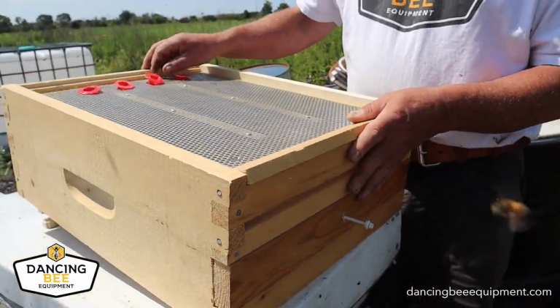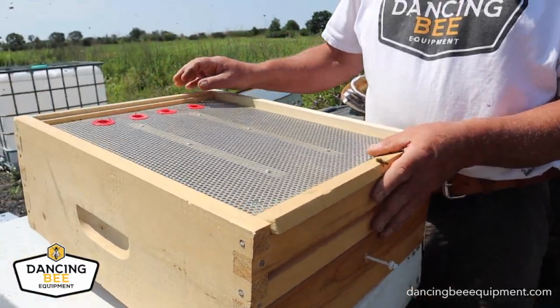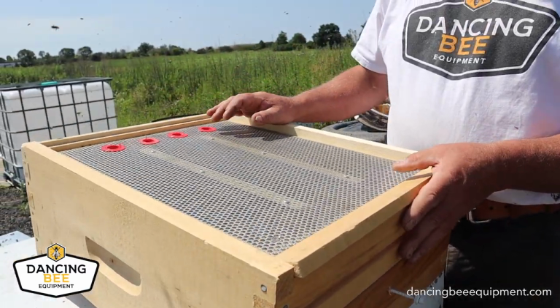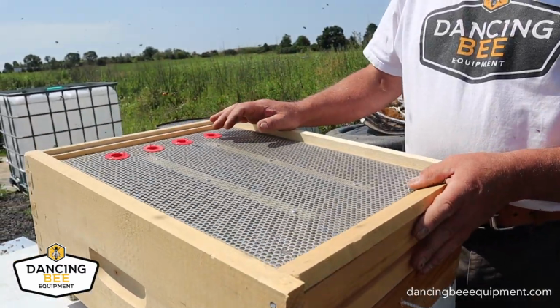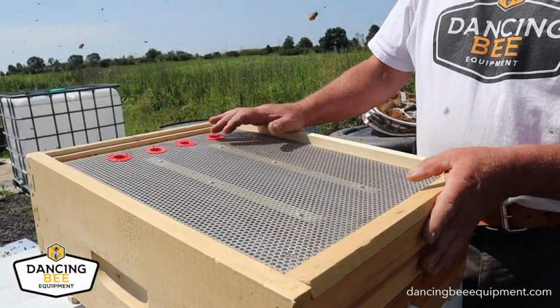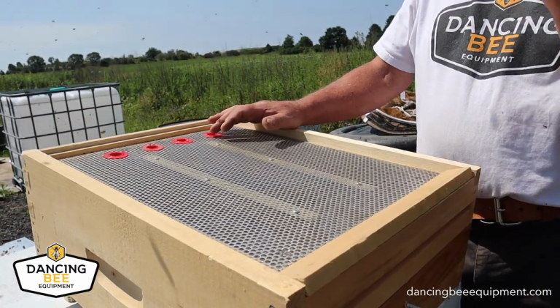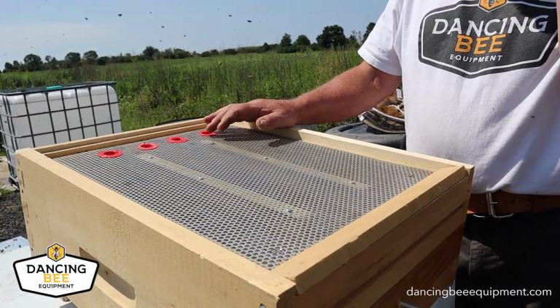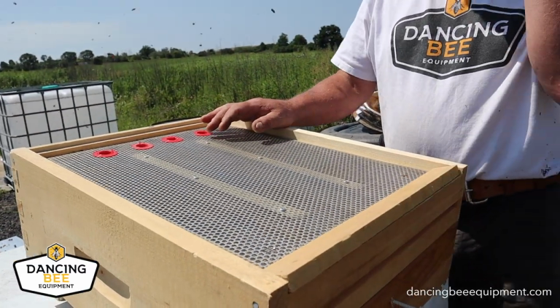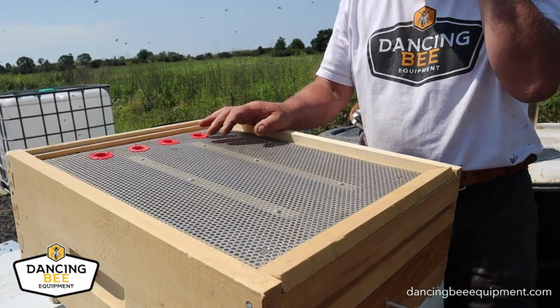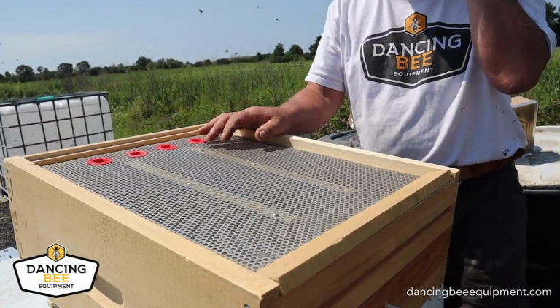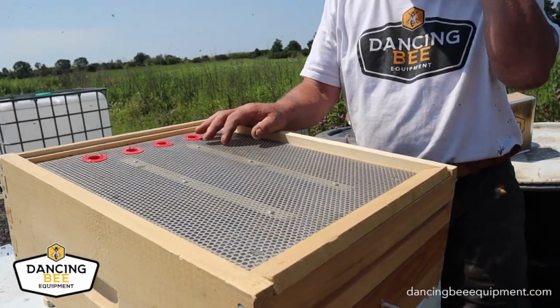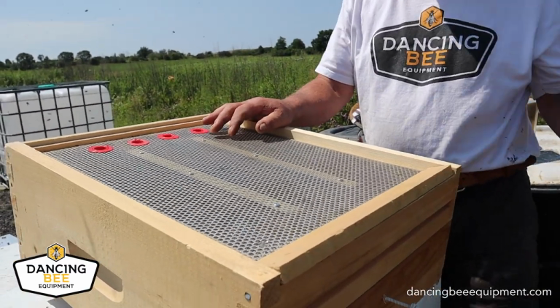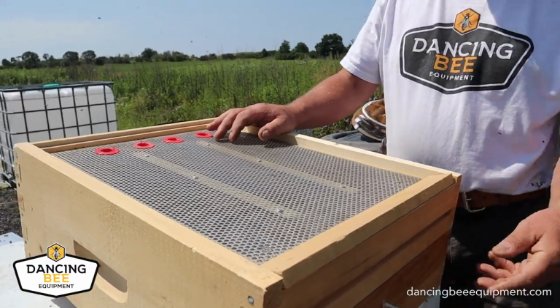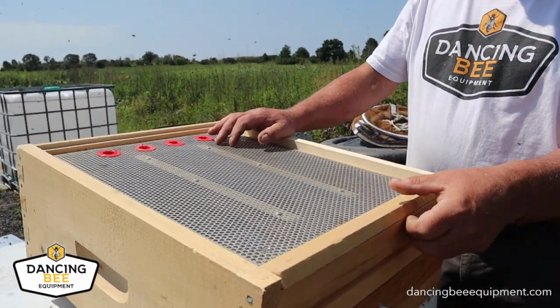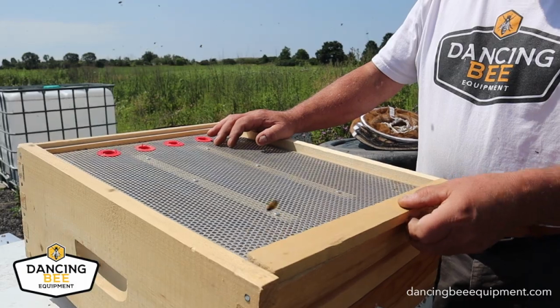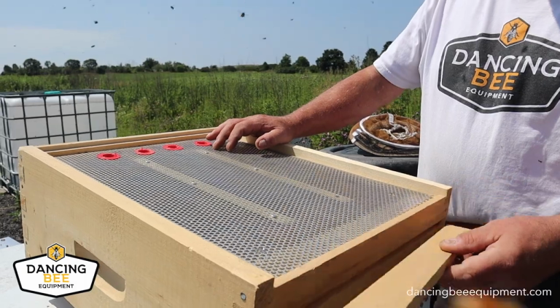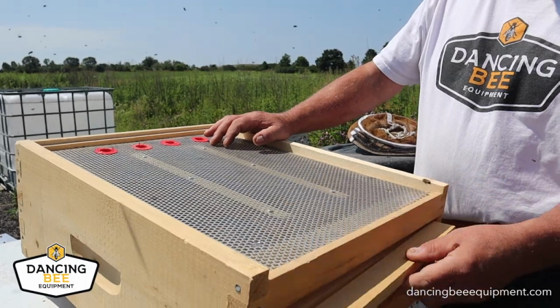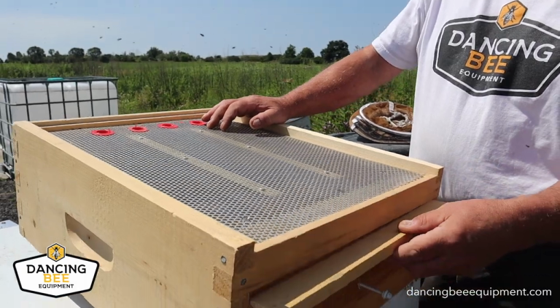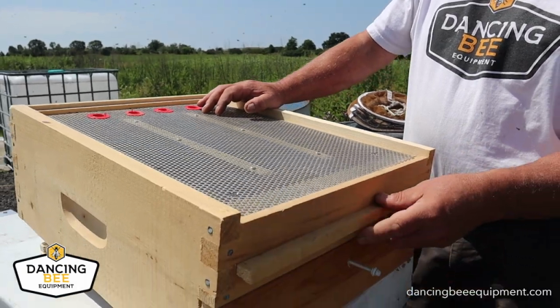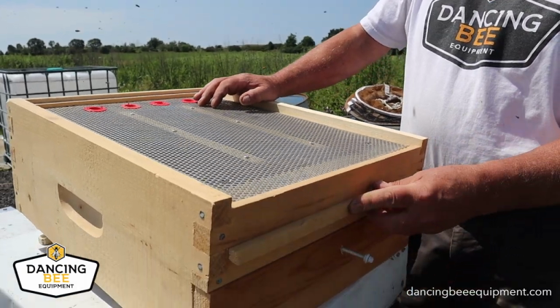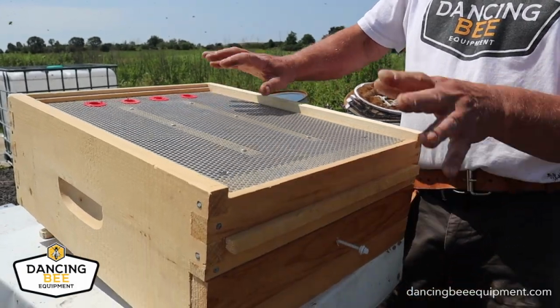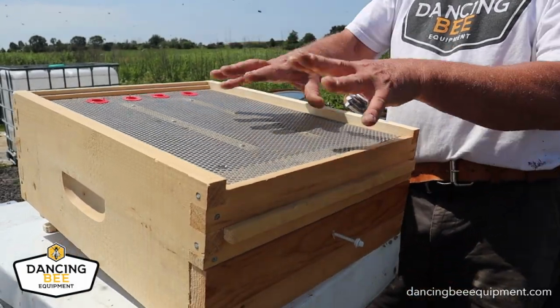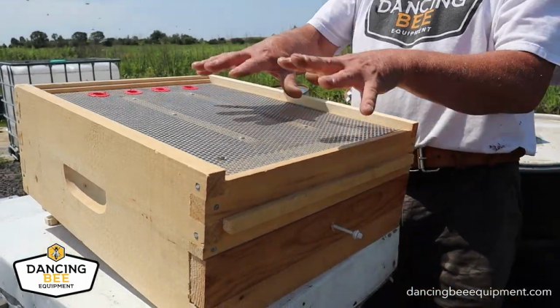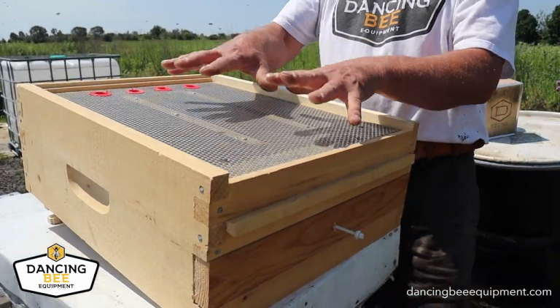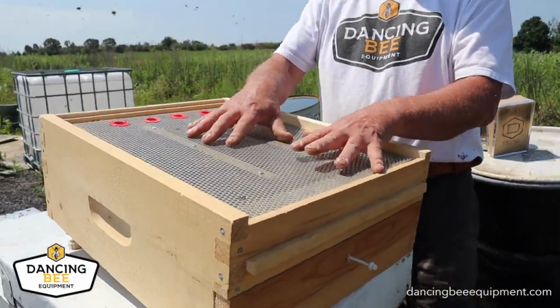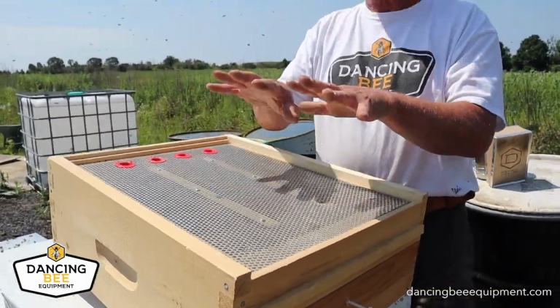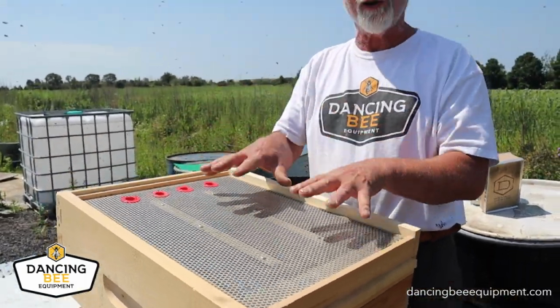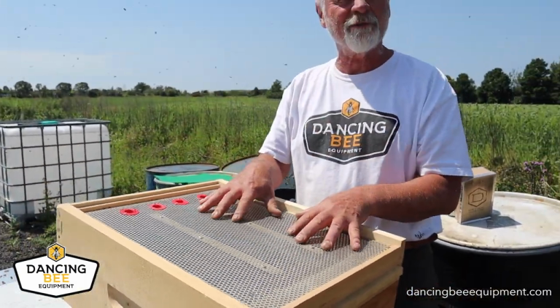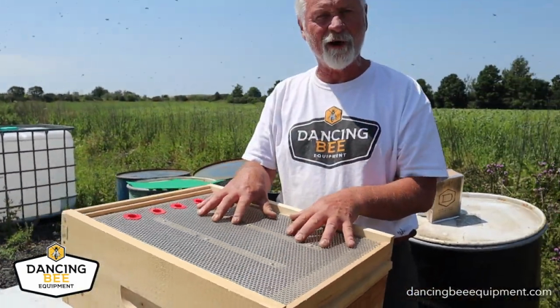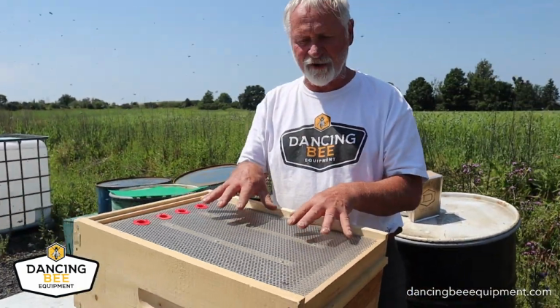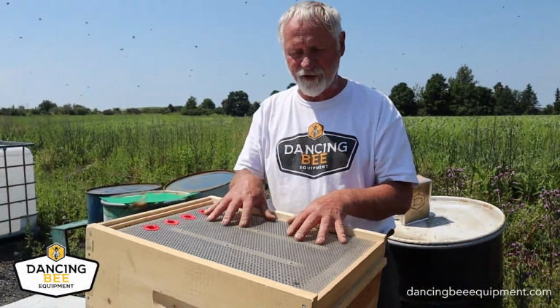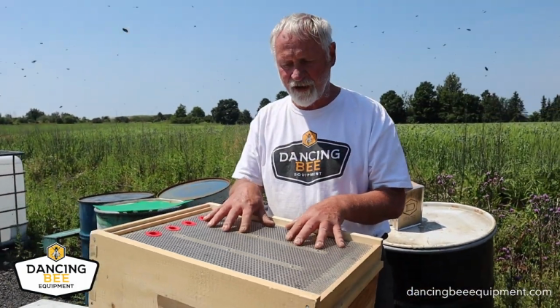We then pull this screen out and collect the pollen. After a couple of days — I usually say three to four days — you'd want to change this again, because you want to make sure your bees get lots of pollen in the hive.